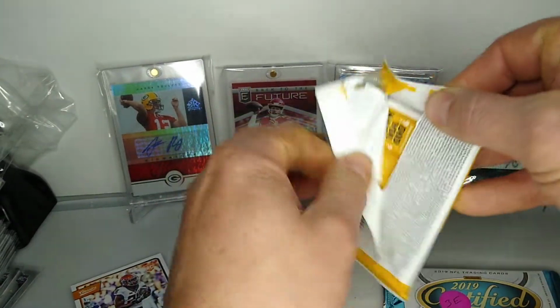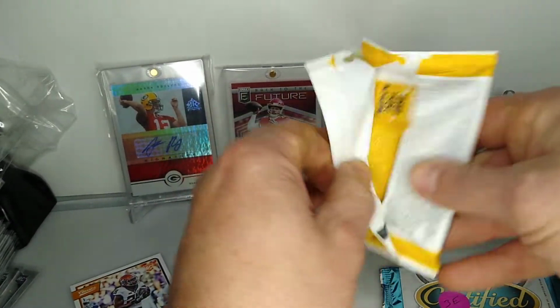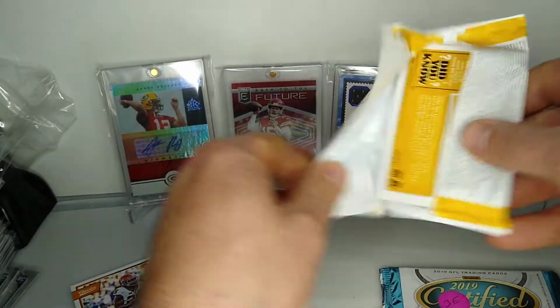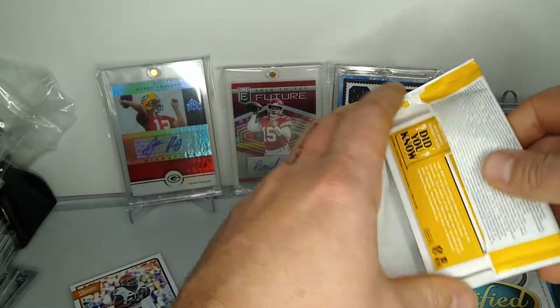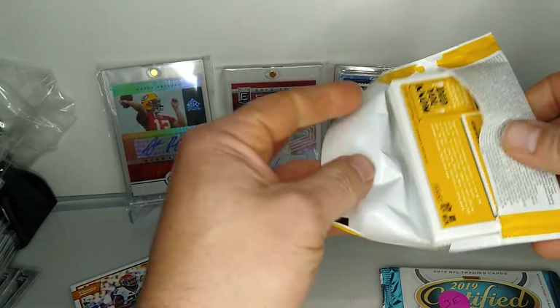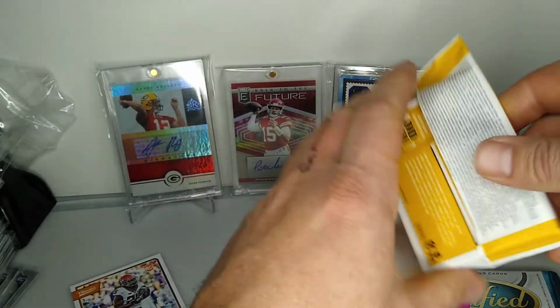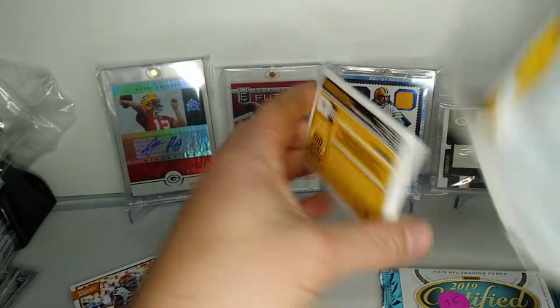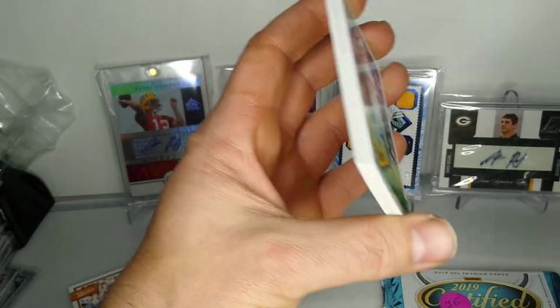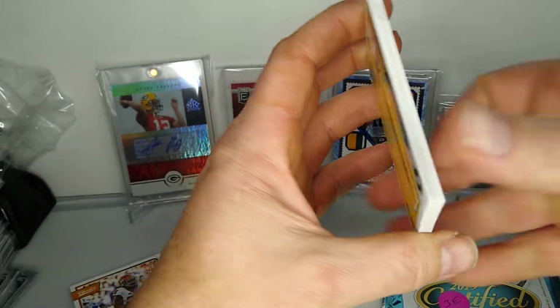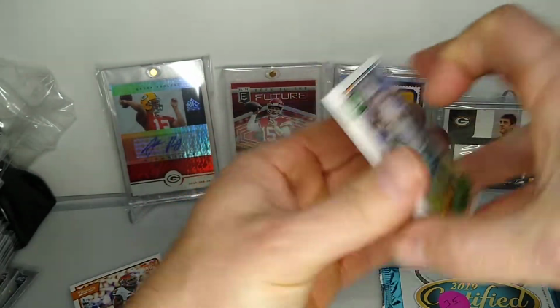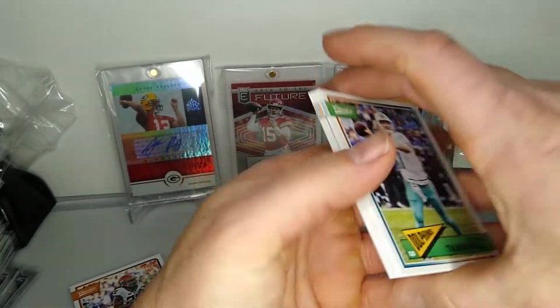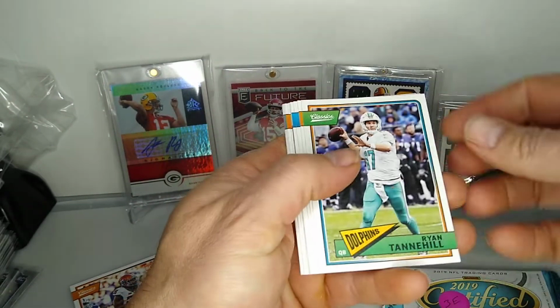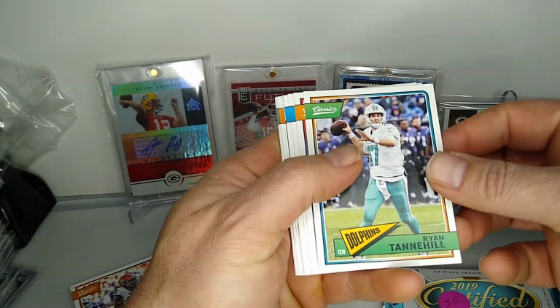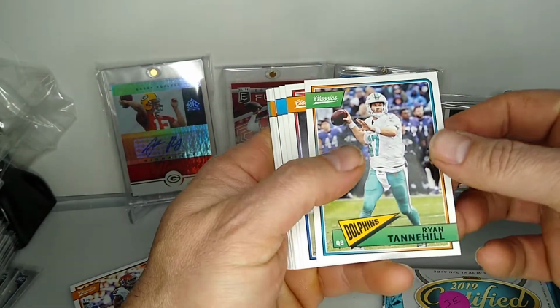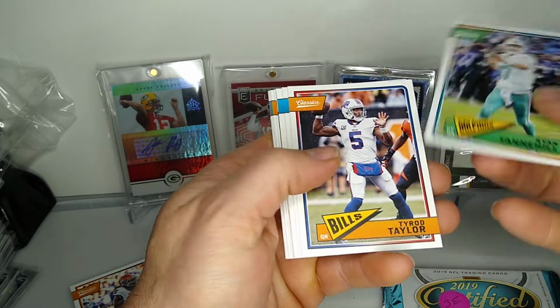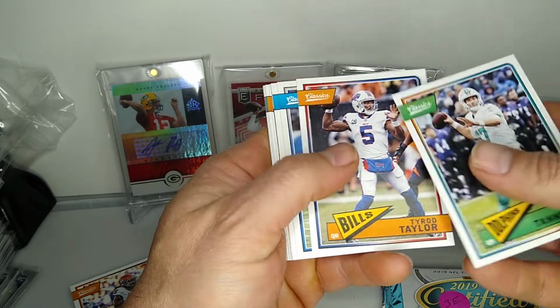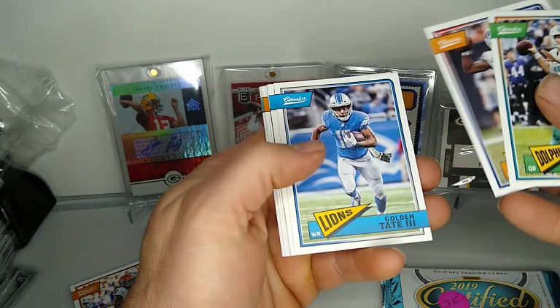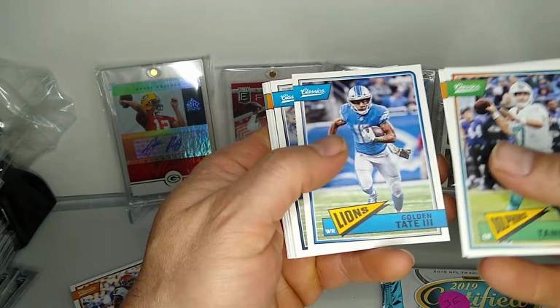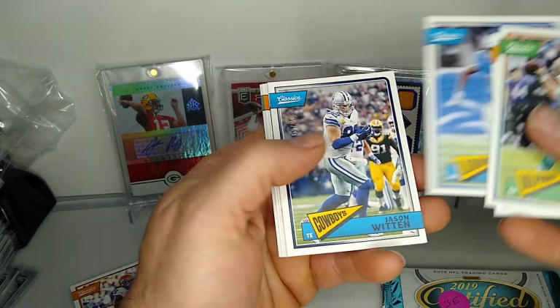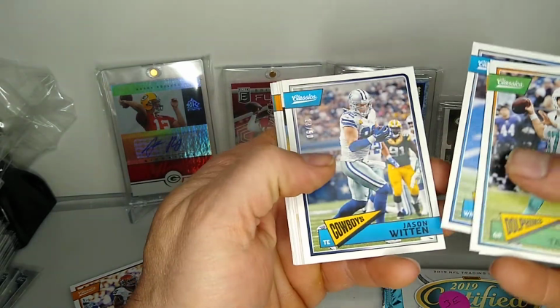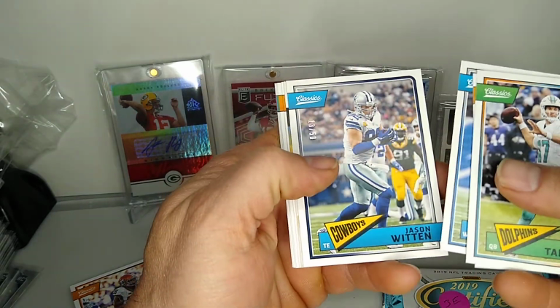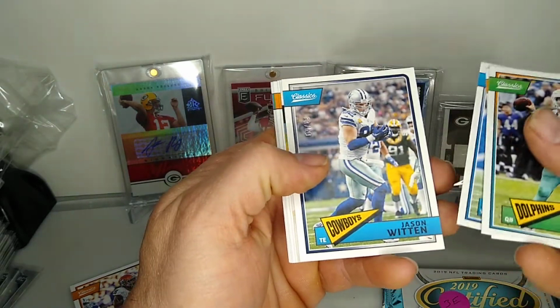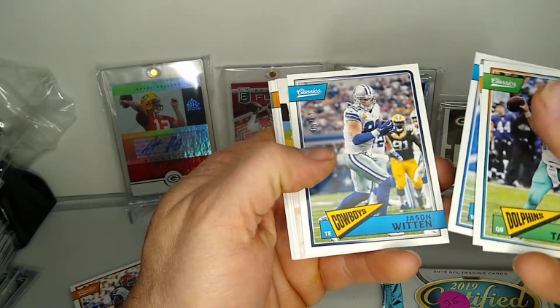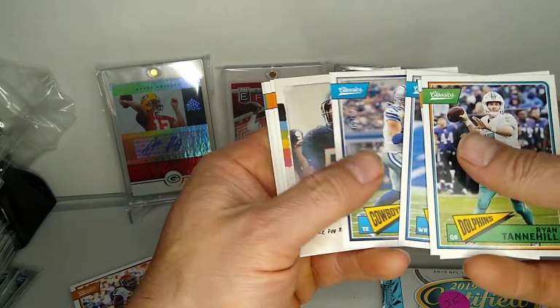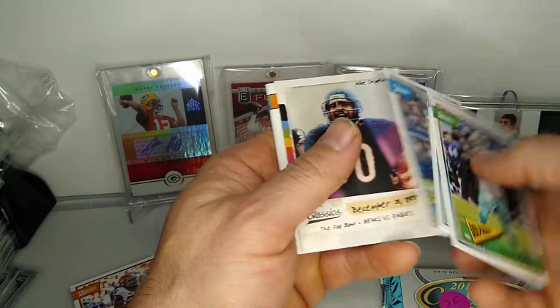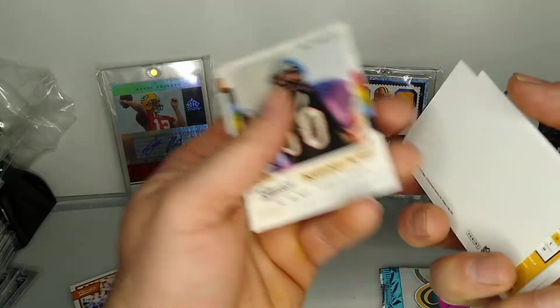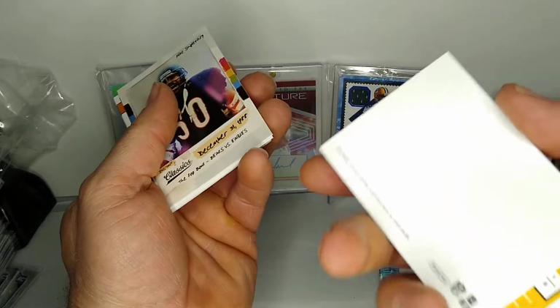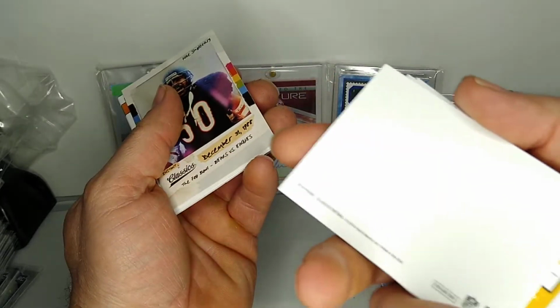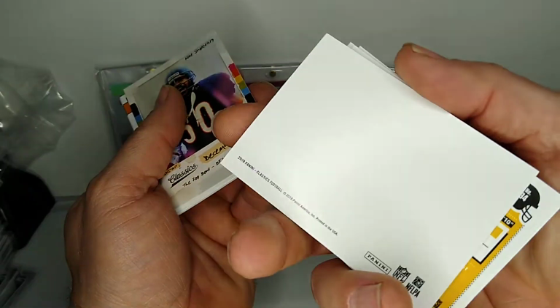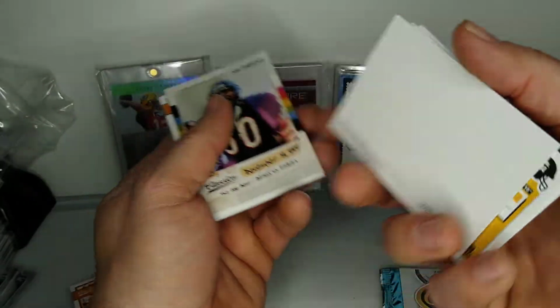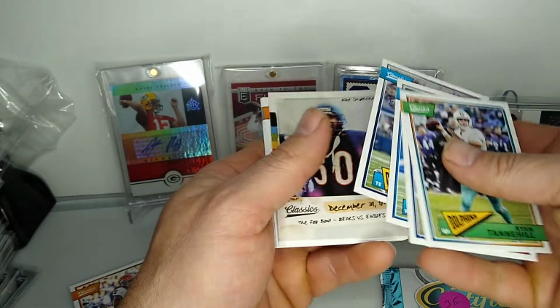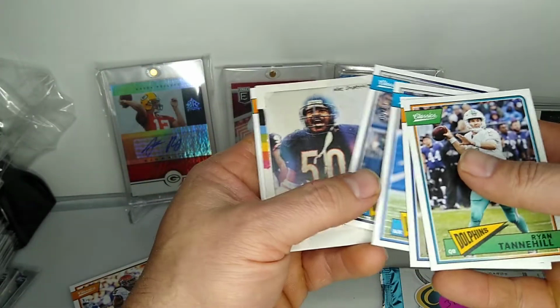Pack number 2. And we've got Tannehill, Tyra Taylor, Golden Tate, 13 out of 50, Jason Witten. And that is the Blinkback. That's kind of cool.